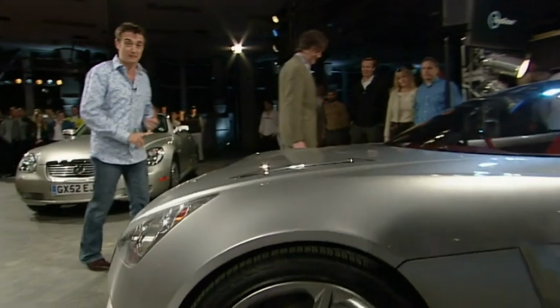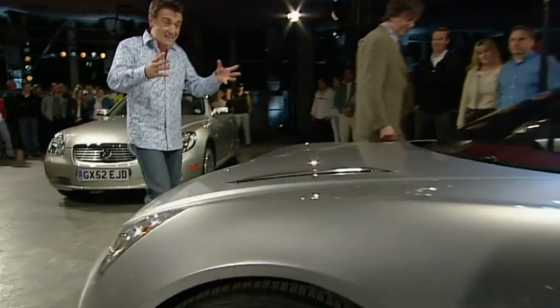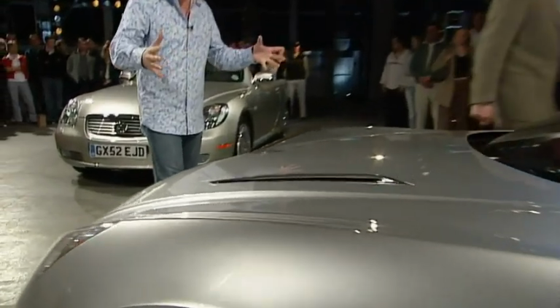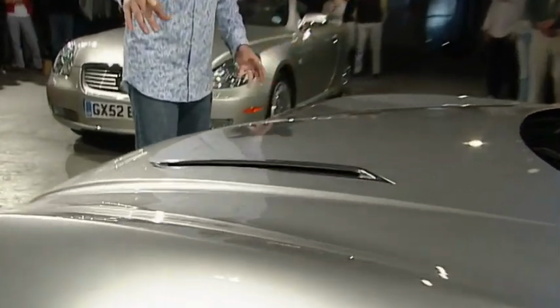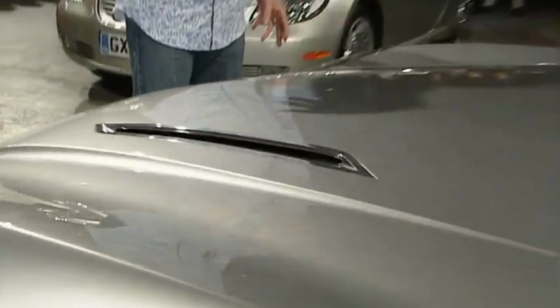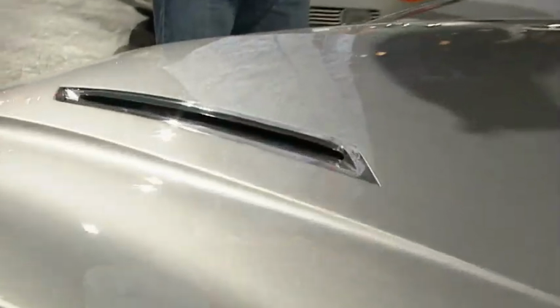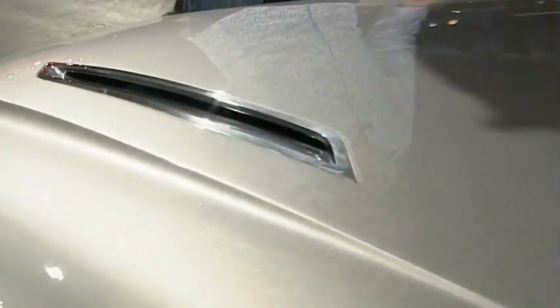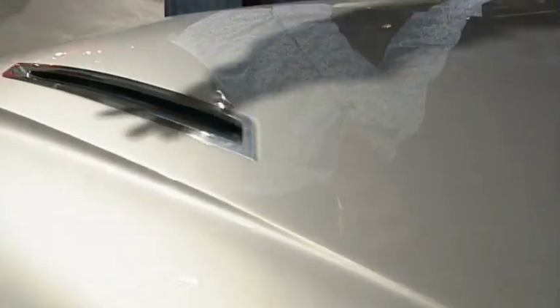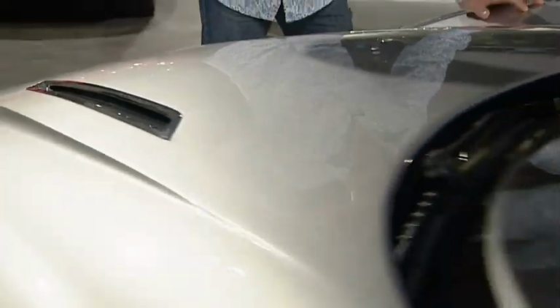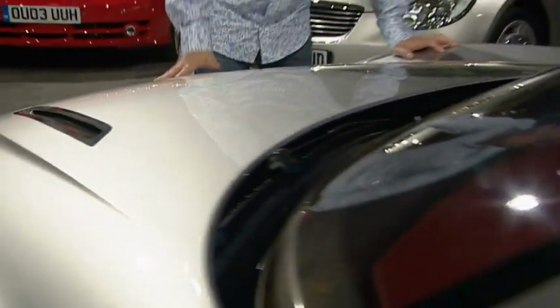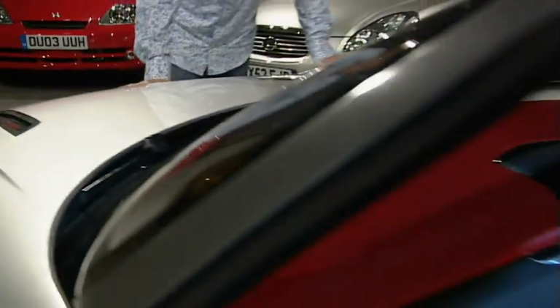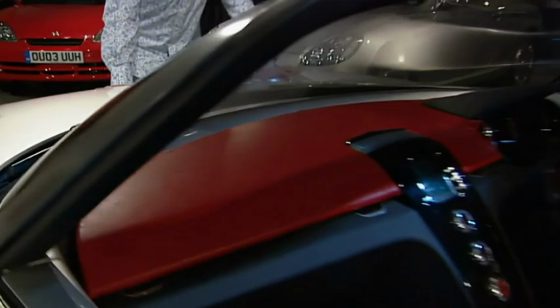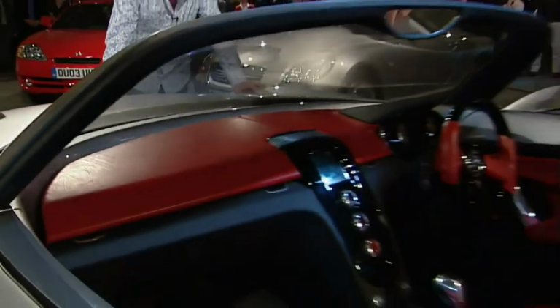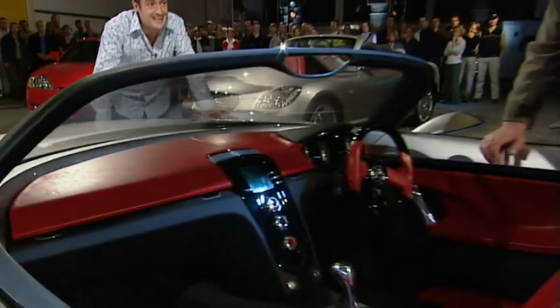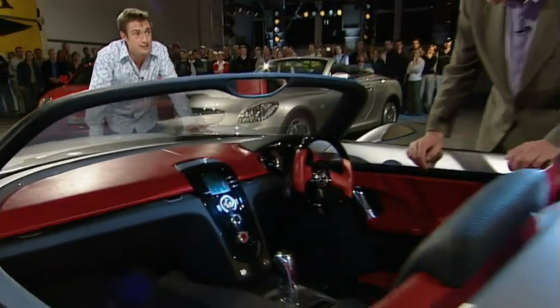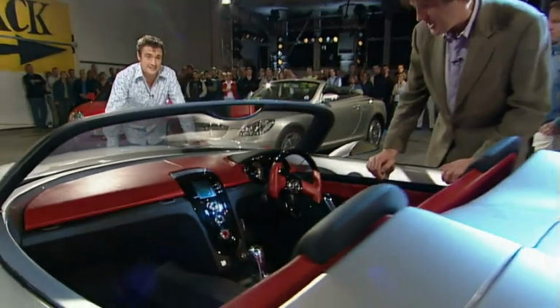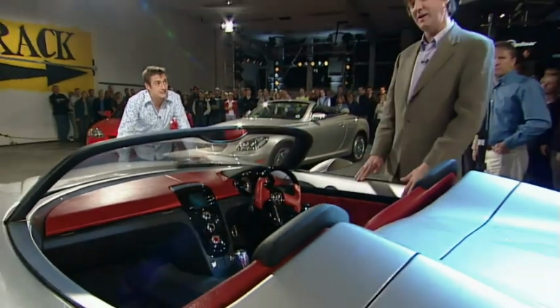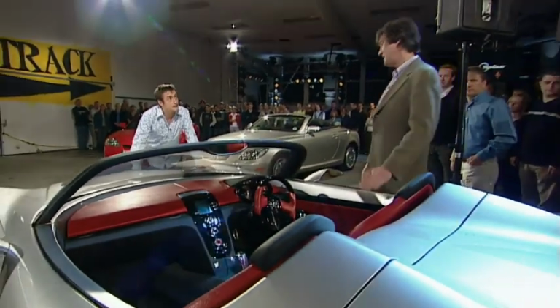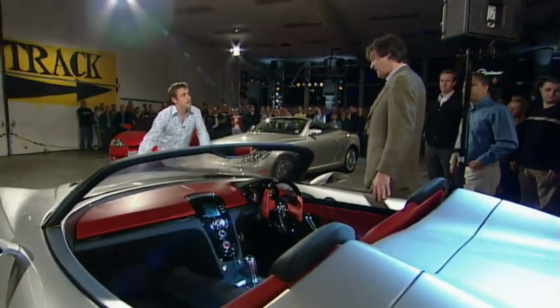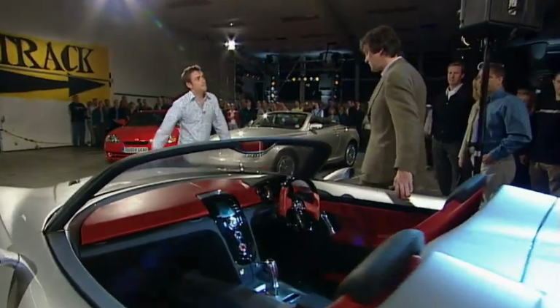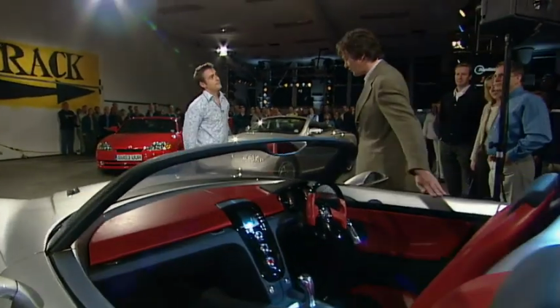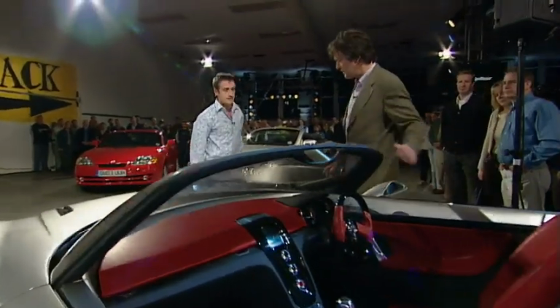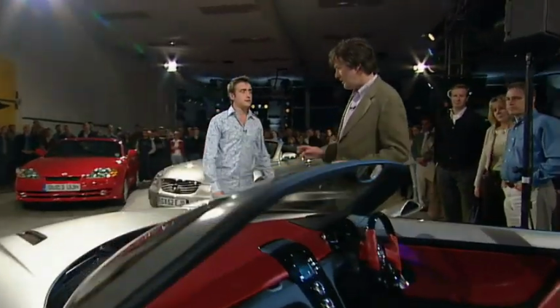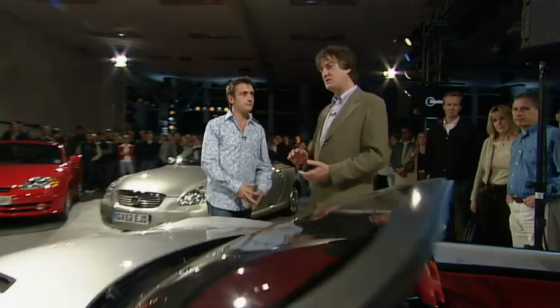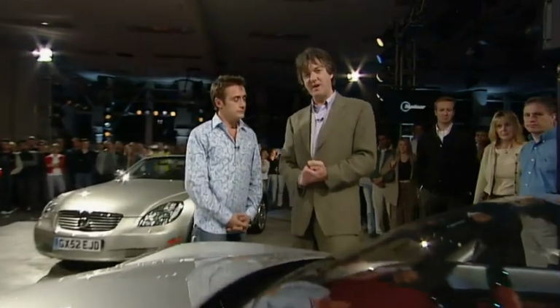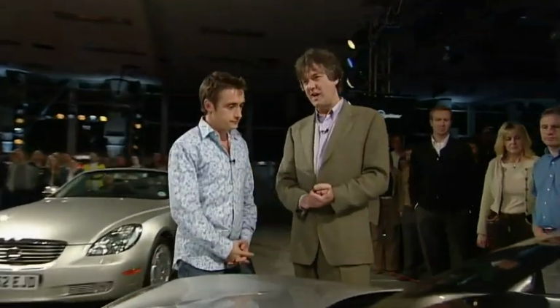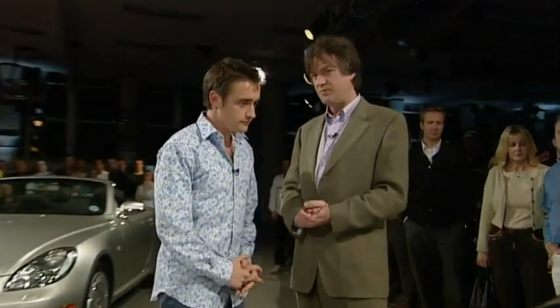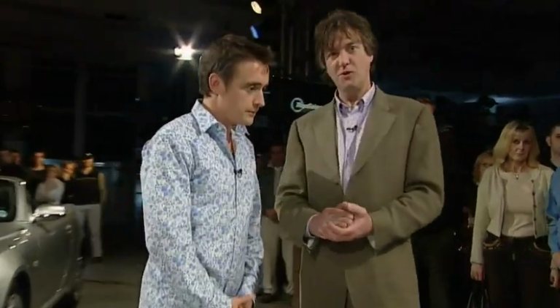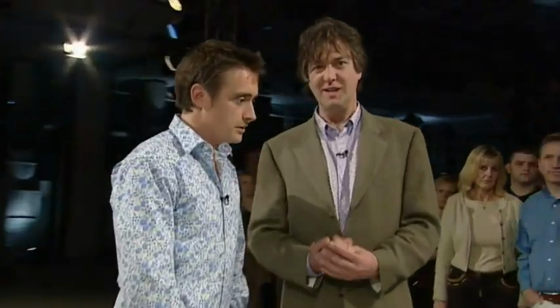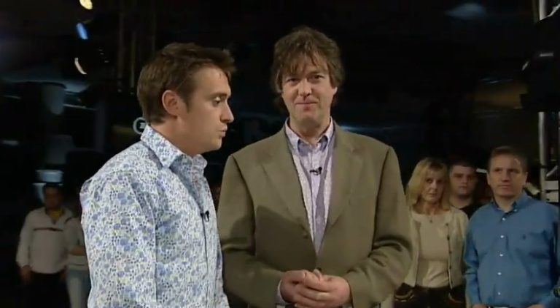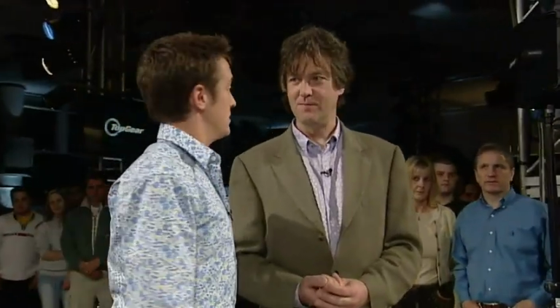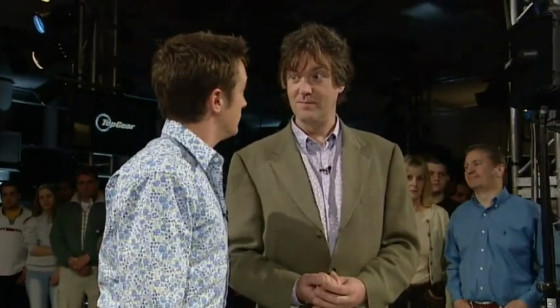Drive and look at it — chrome vents on the bonnet, gorgeous lines, it is a beautiful looking thing. Look at that interior, fantastic. Okay, I'll give you that, that's a good Vauxhall. But what would you say if I said... Perodua Calisa? Oh, bless you.